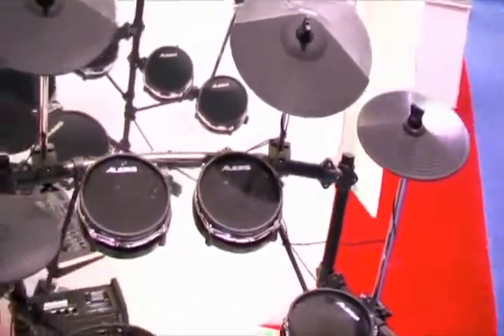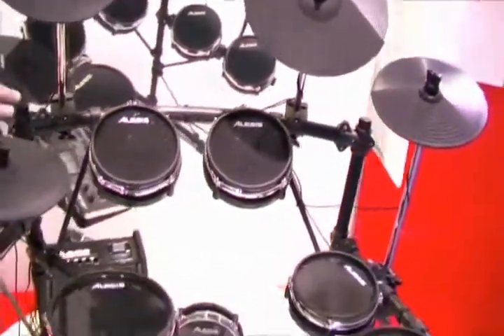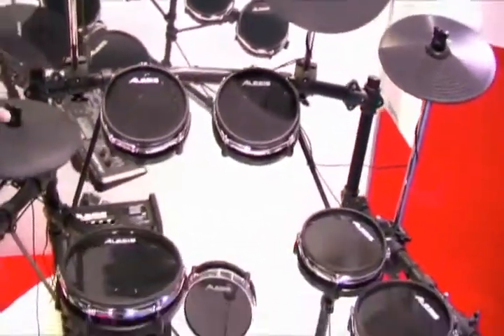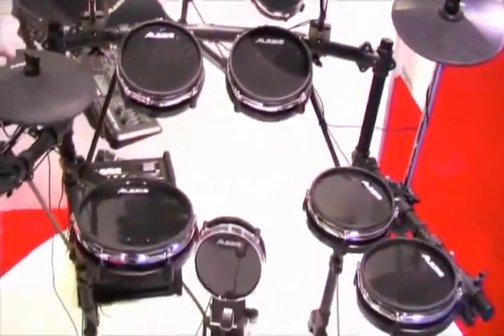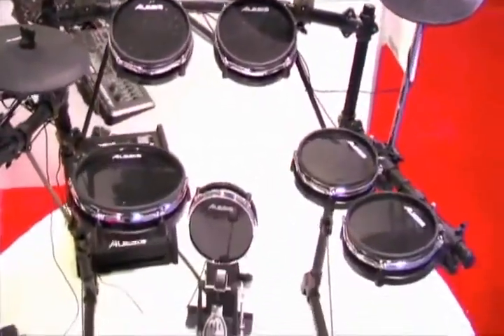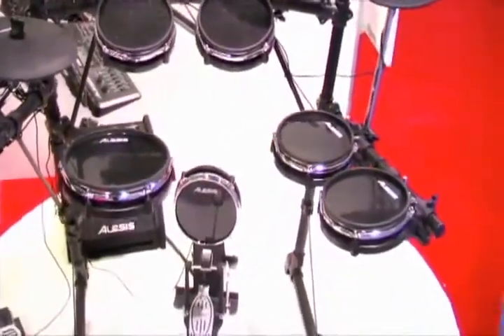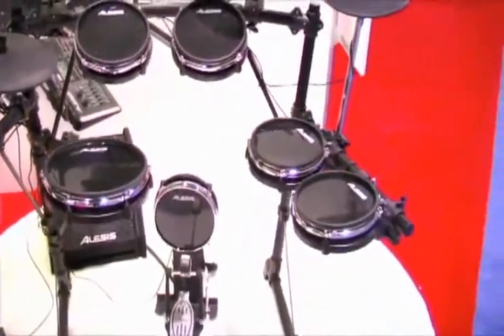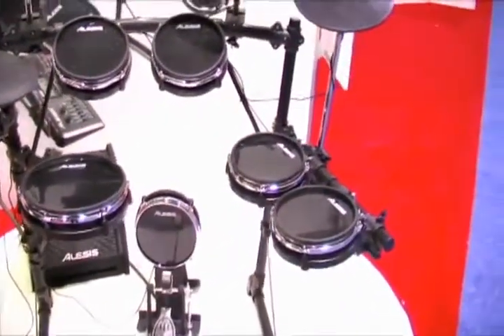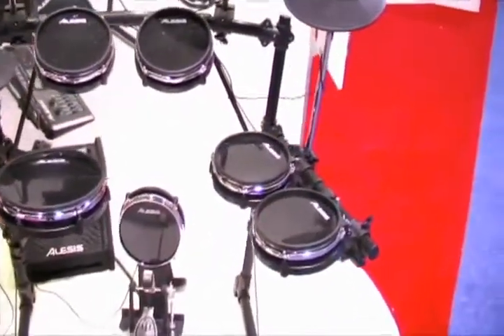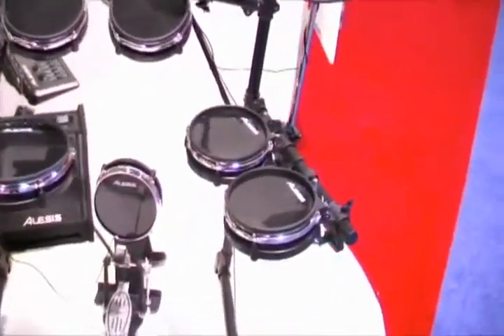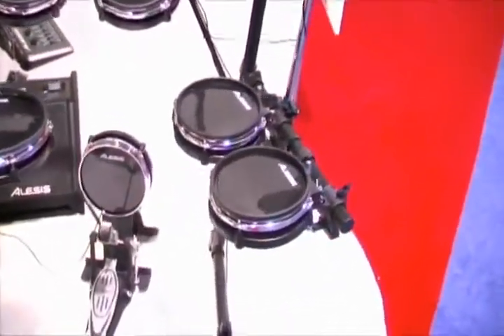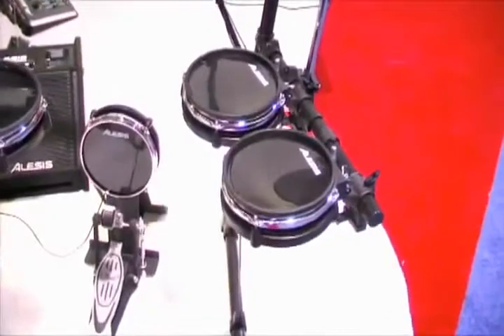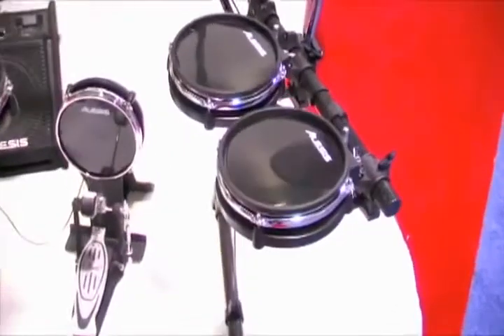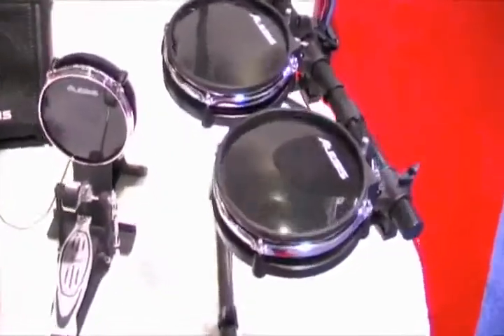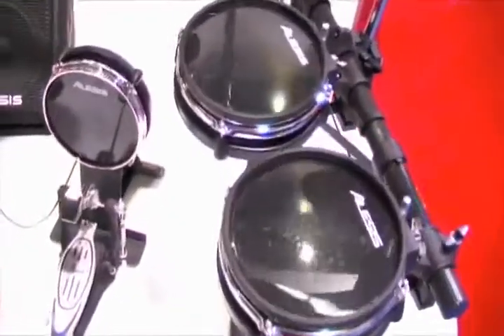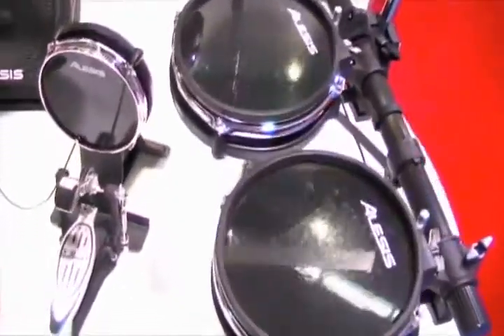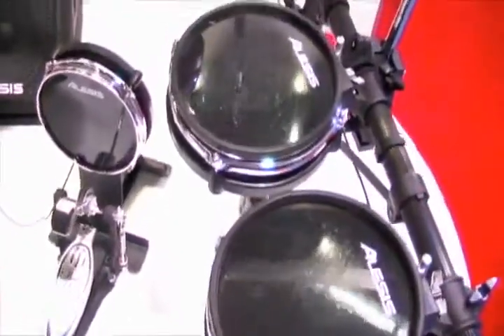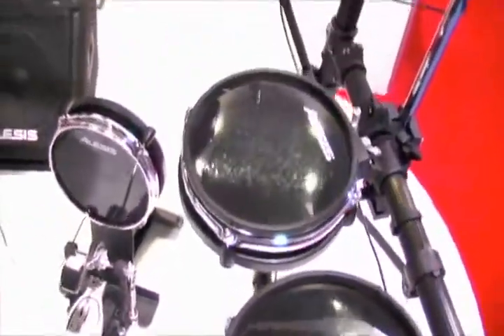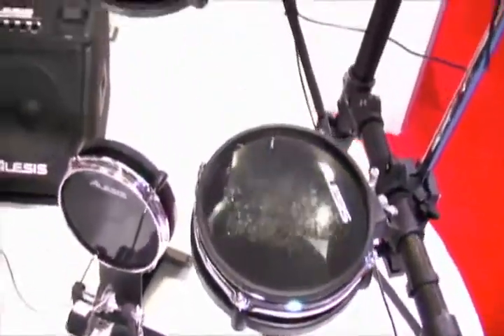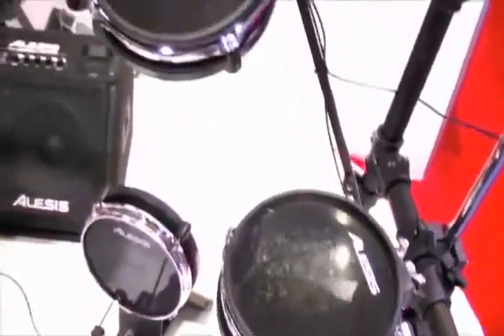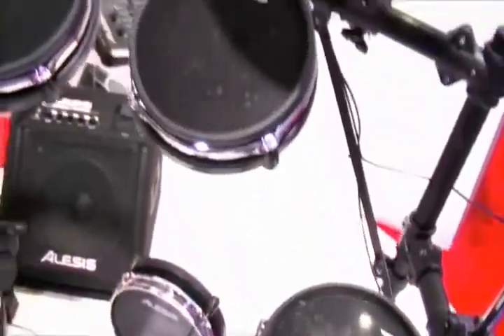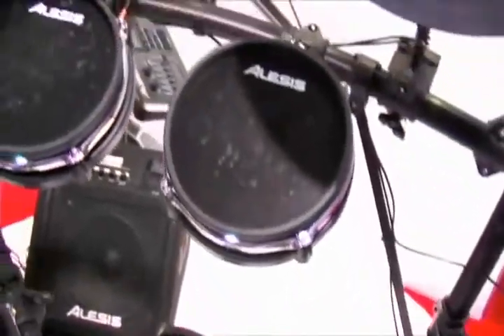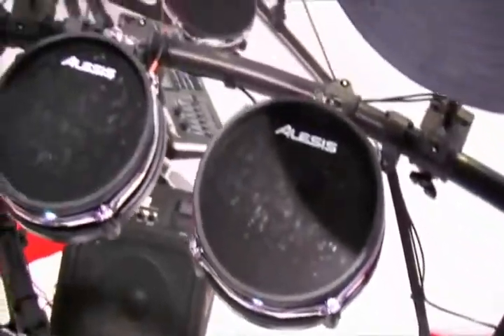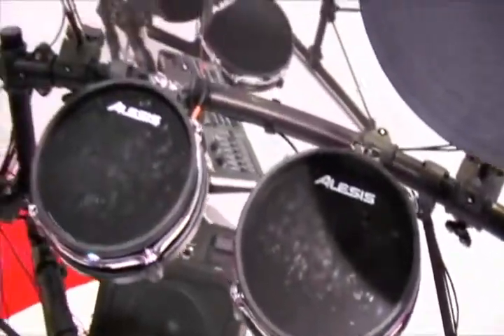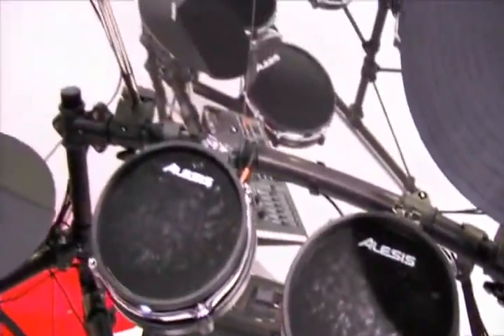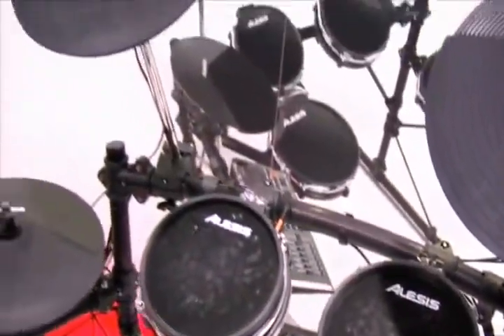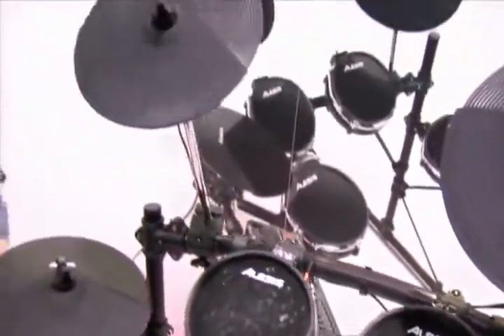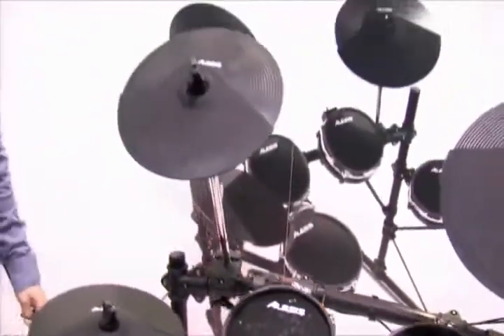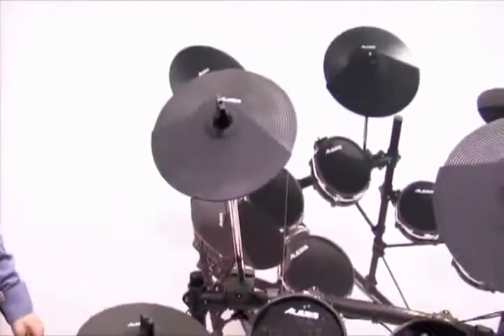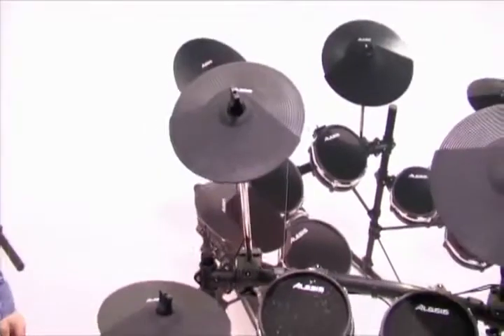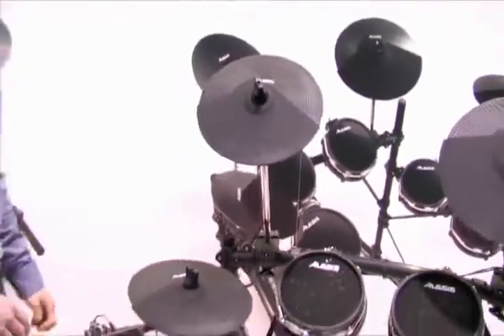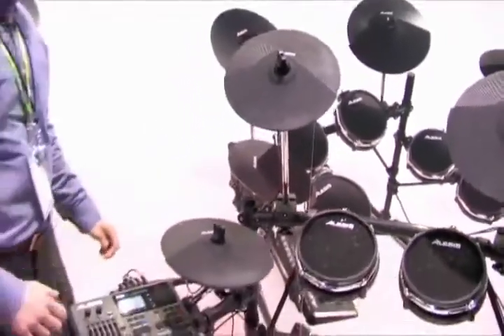All the drum pads are dual zones, so you've got four 8-inch toms and a 10-inch dual zone snare, as well as choke on the ride. We also have our 8-inch real head kick pad, which is compatible with single and double pedals.